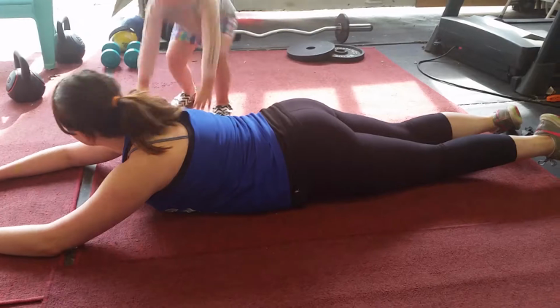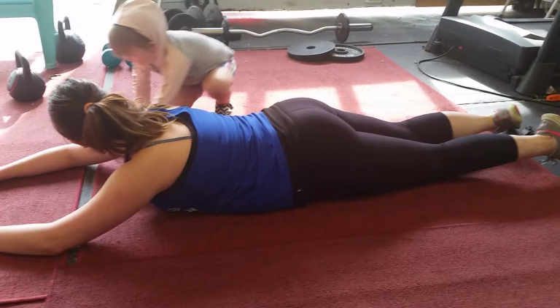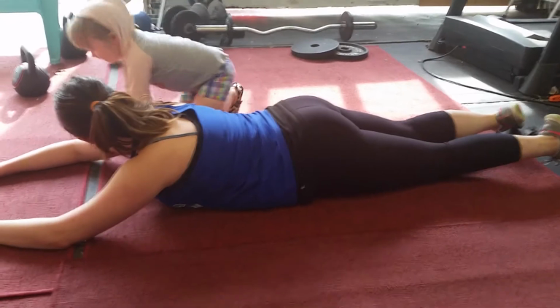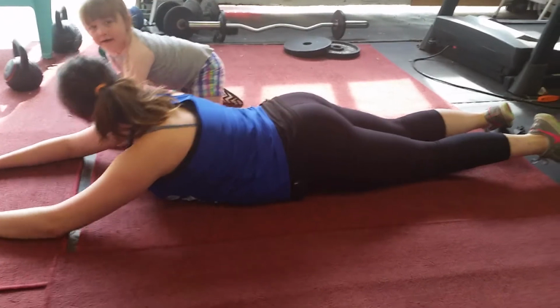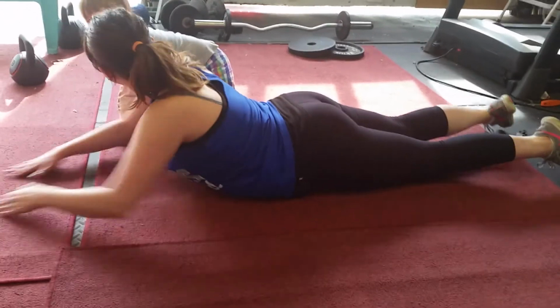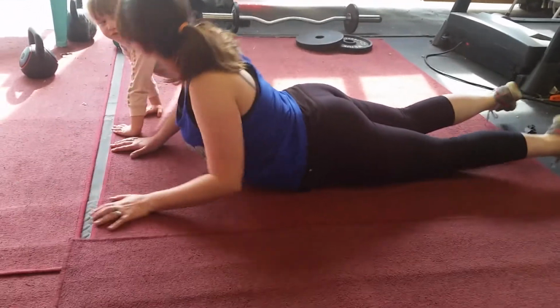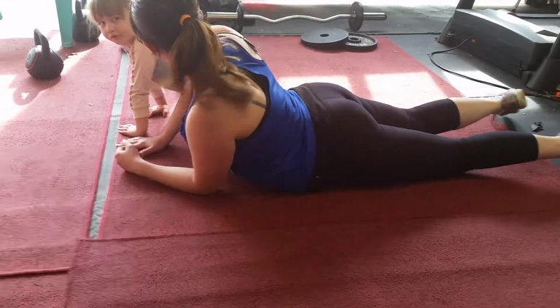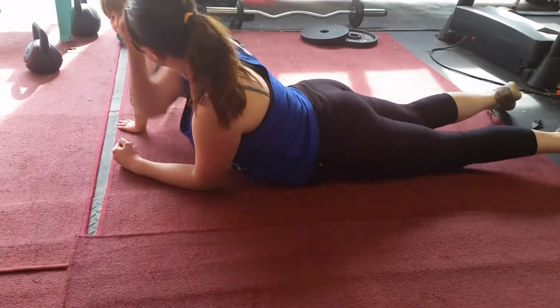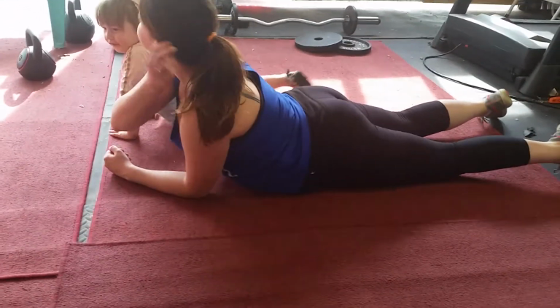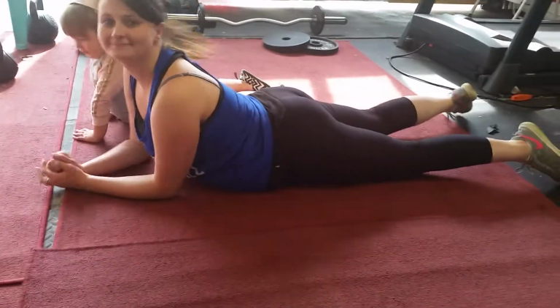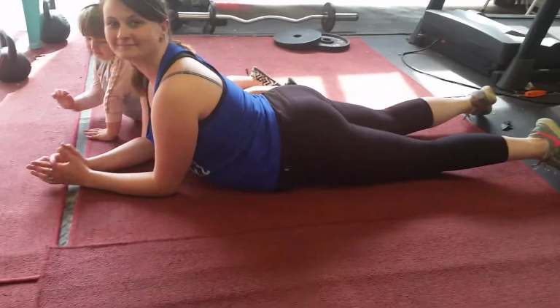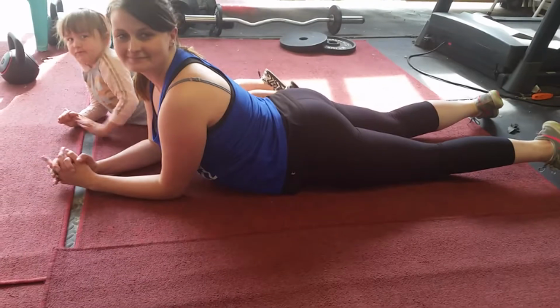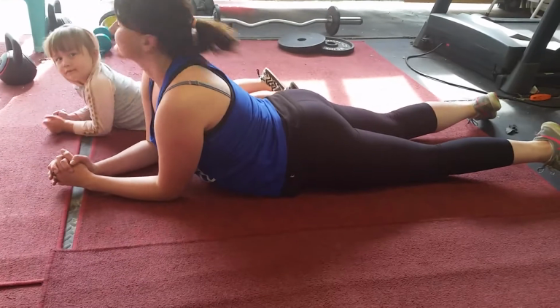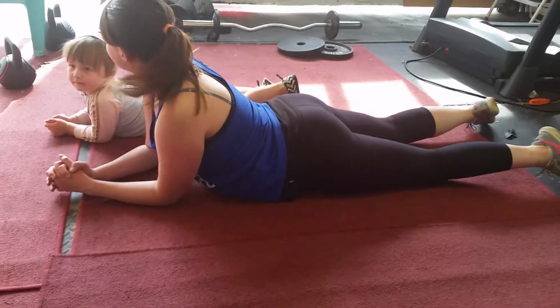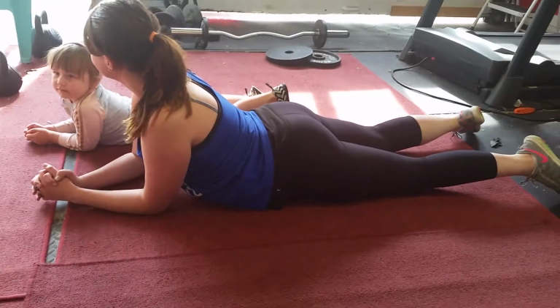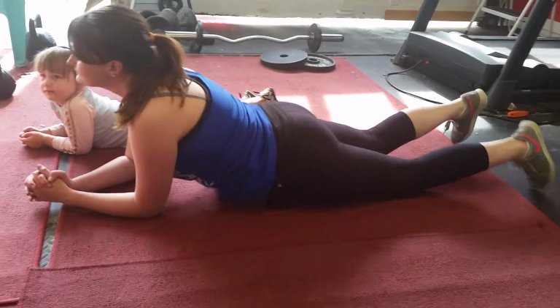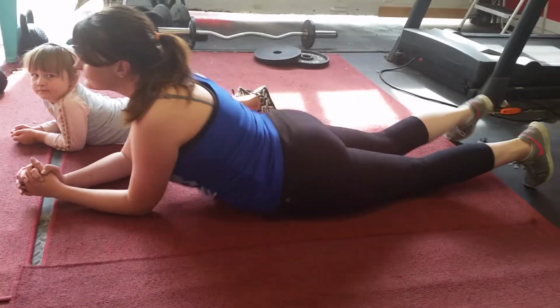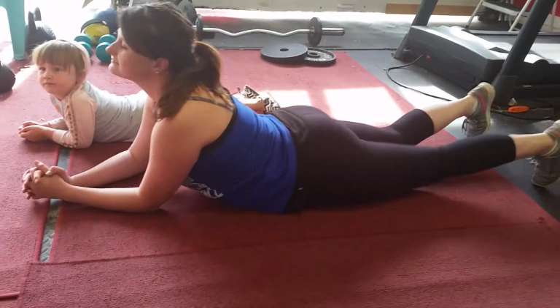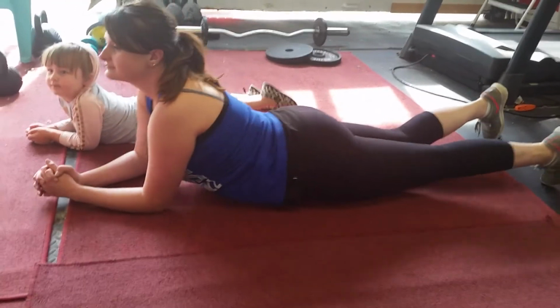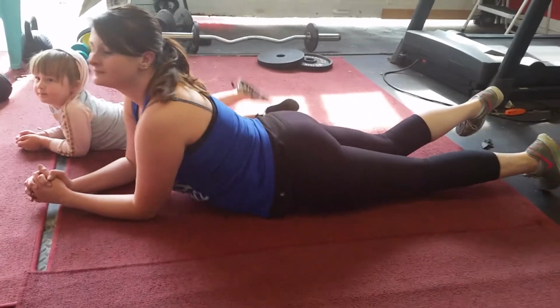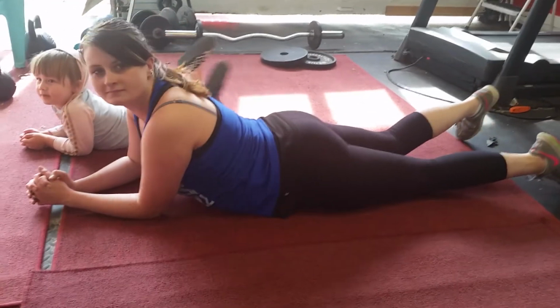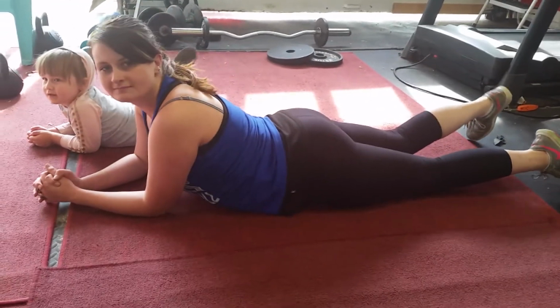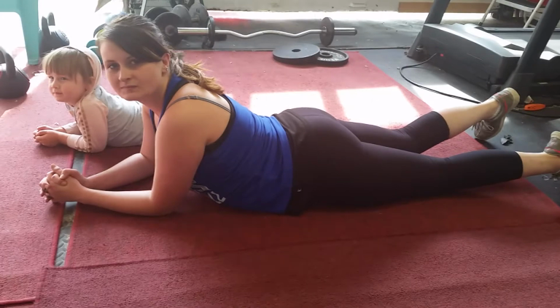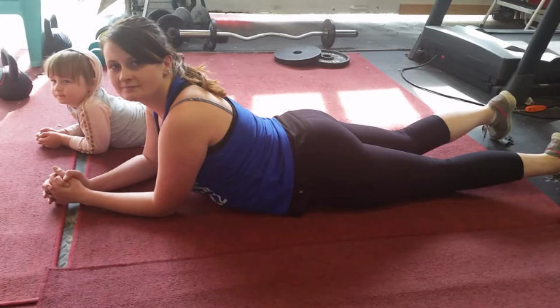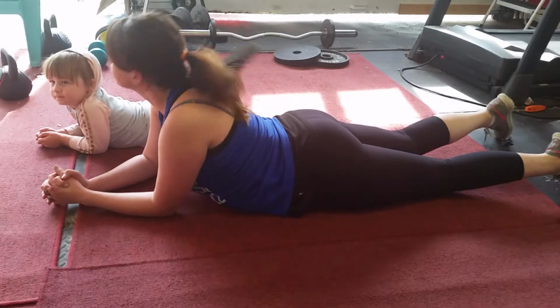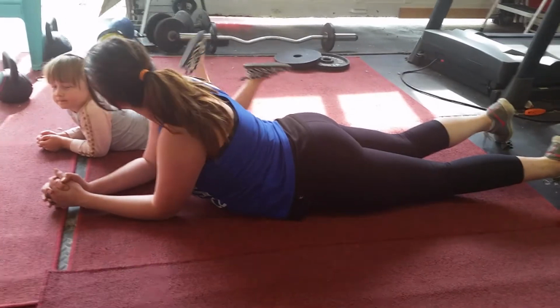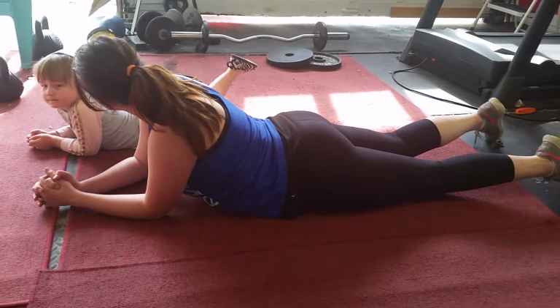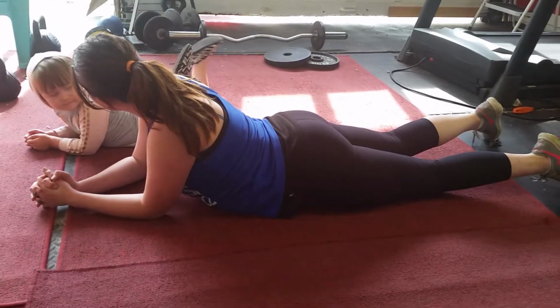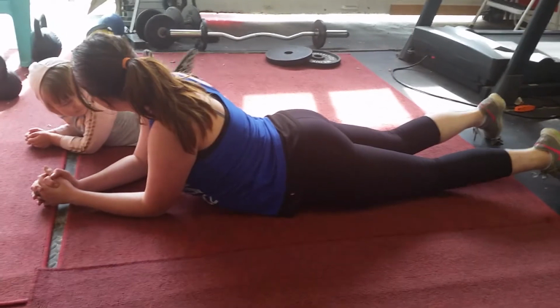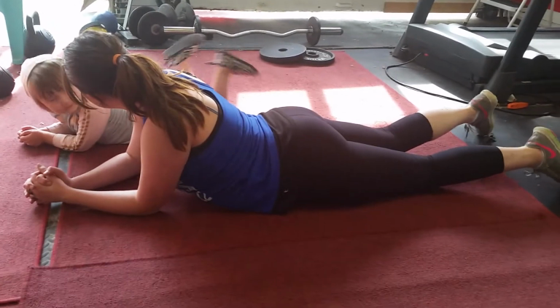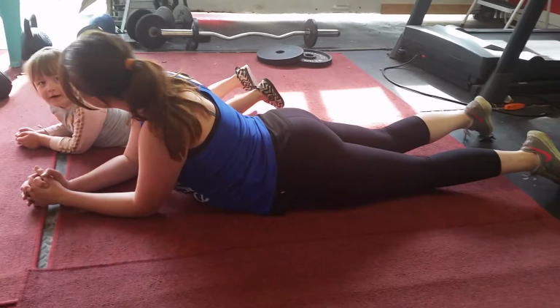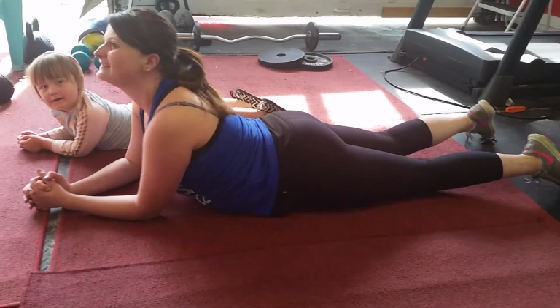I'm here today at LG Fitness. I've got Ashley and her helper with her, and this exercise is called Supermans. This is really good for your core, your lower back, and your buttocks.